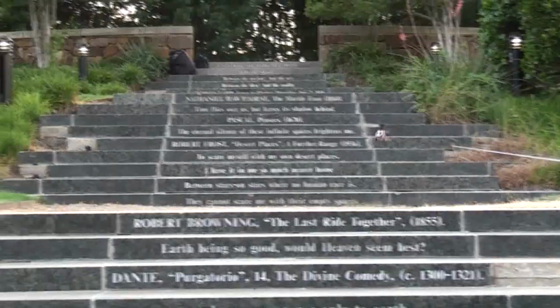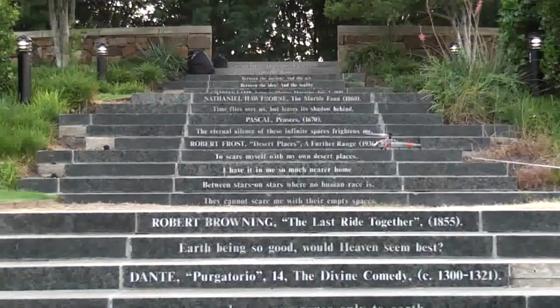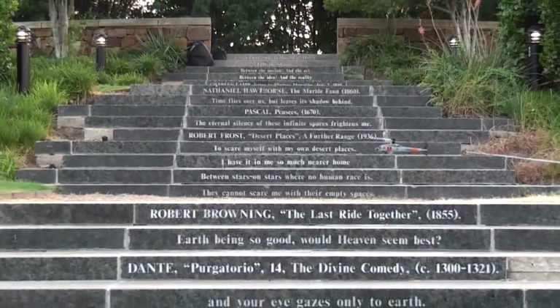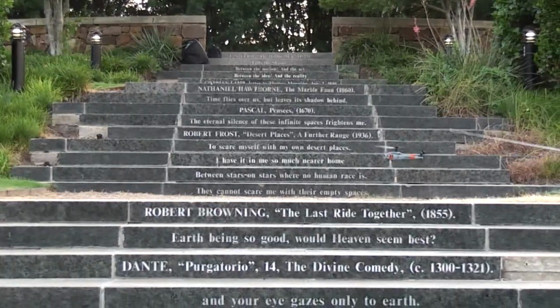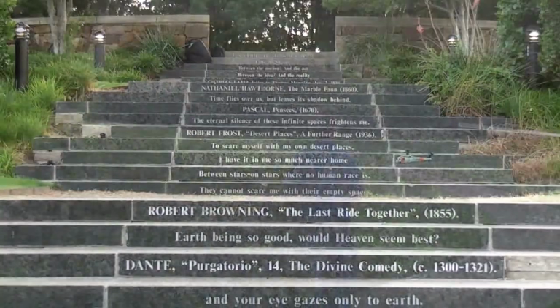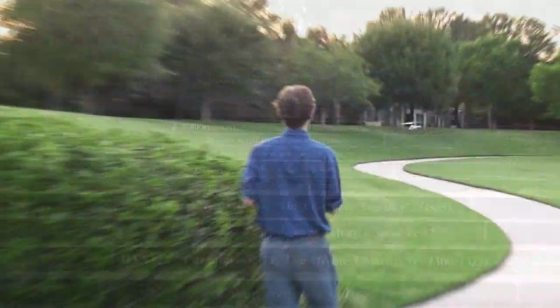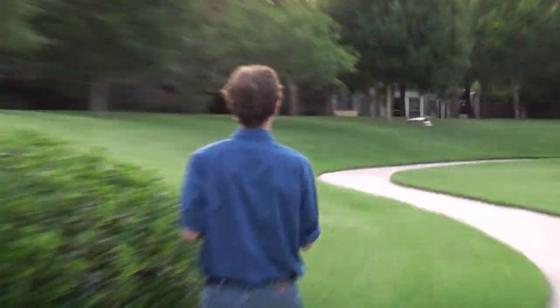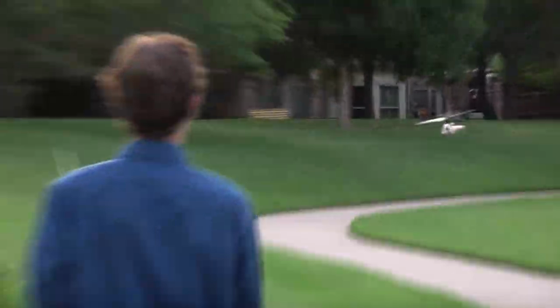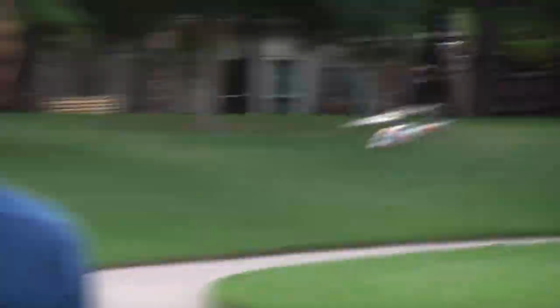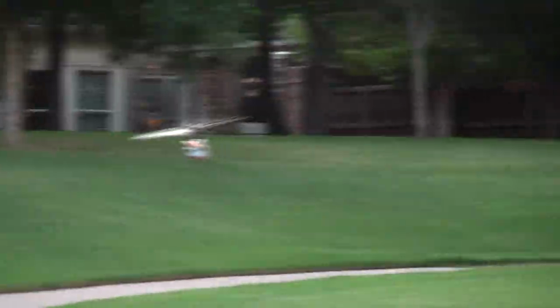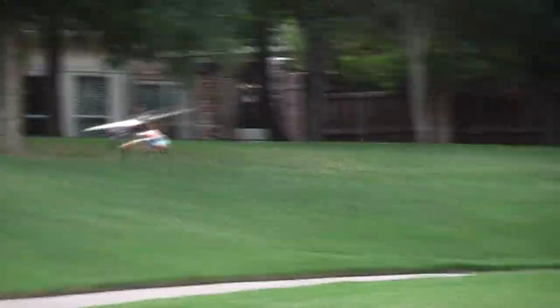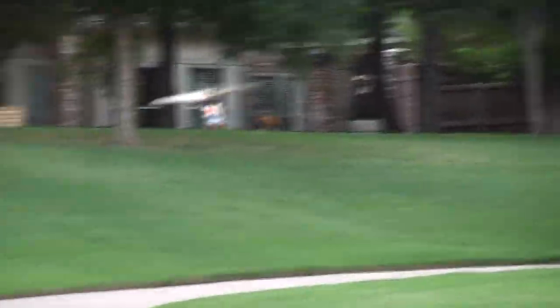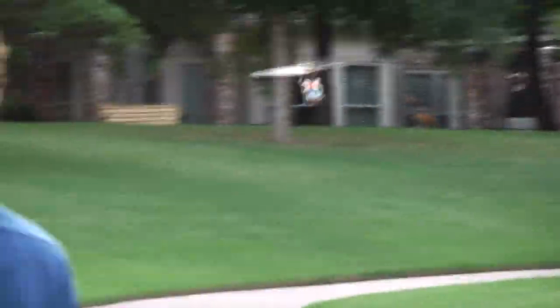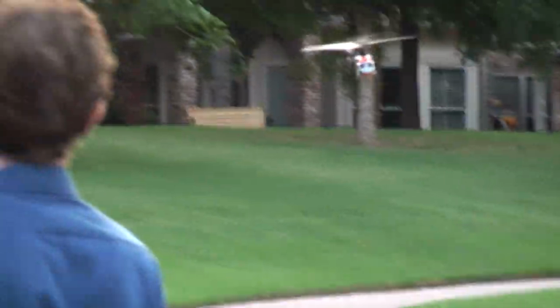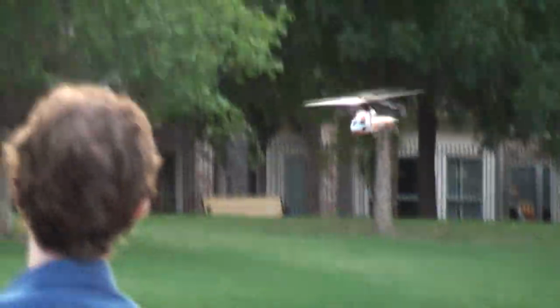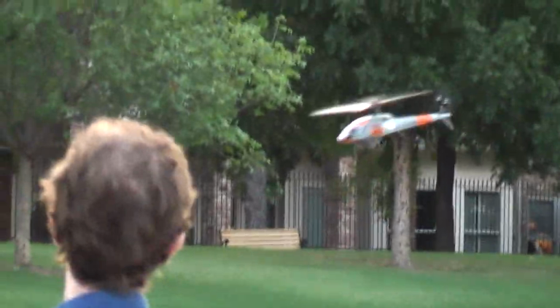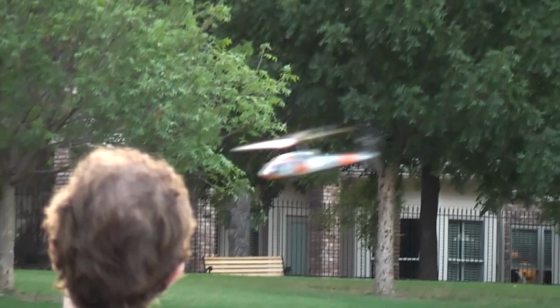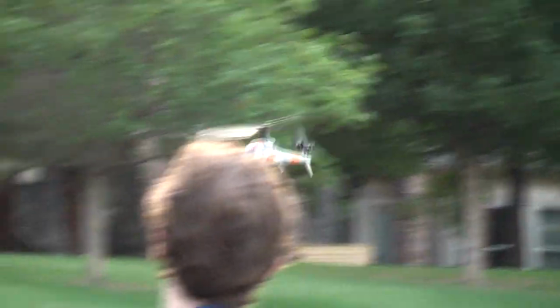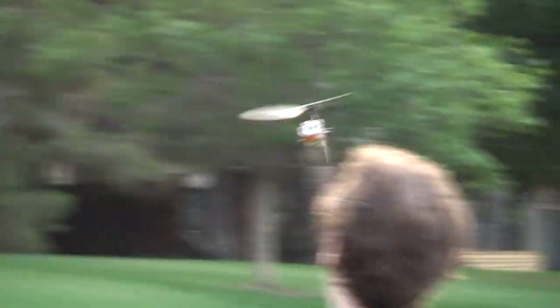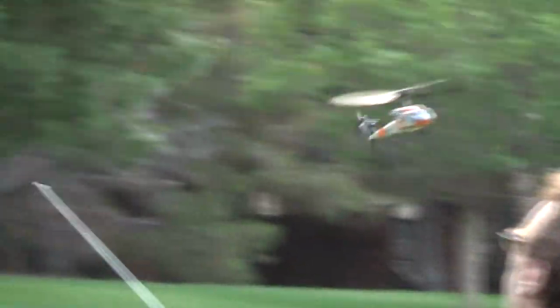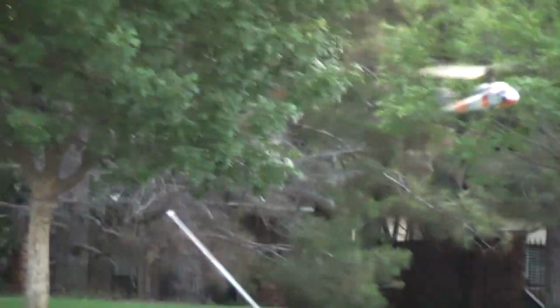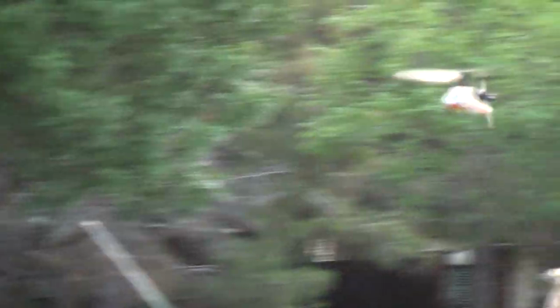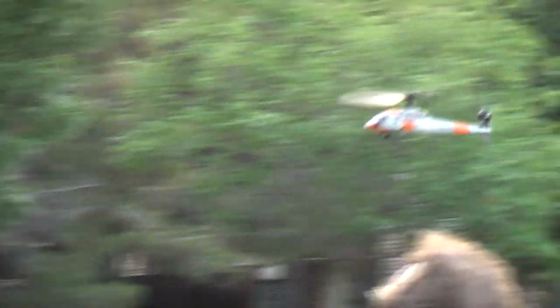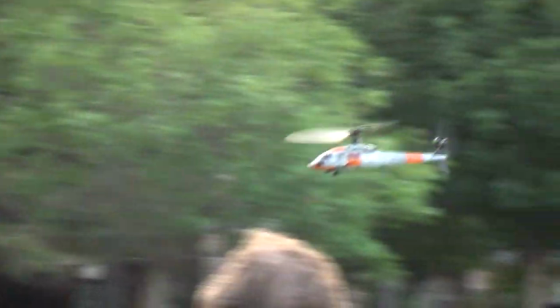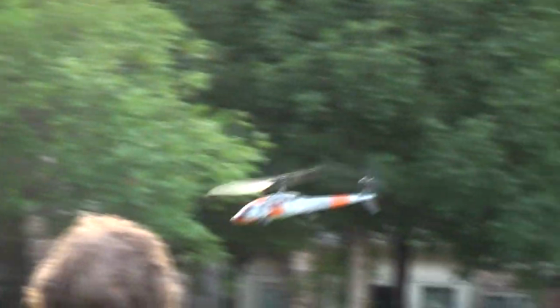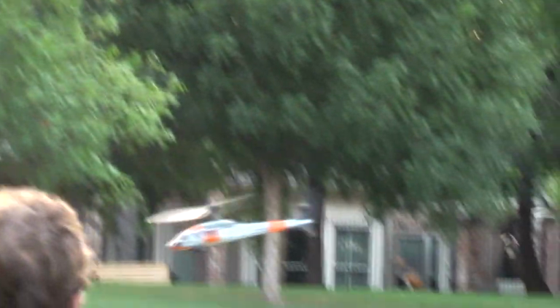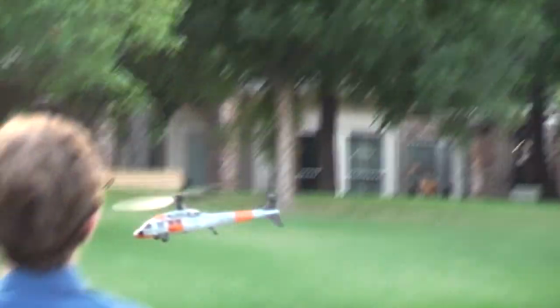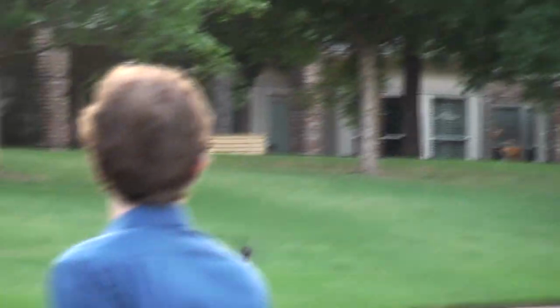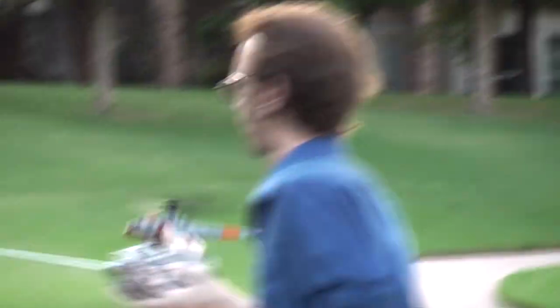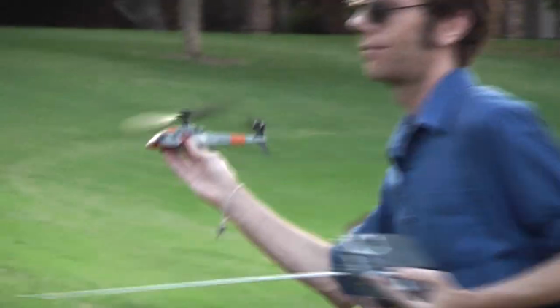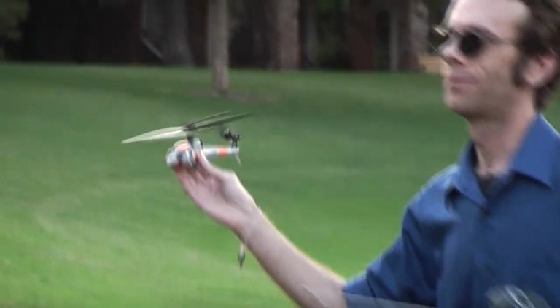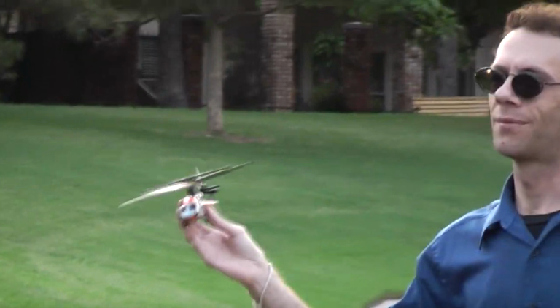It's a very strong and well-constructed shell on this aircraft, so don't worry about crashing it. Just fly over a nice soft grass area and you should be fine.